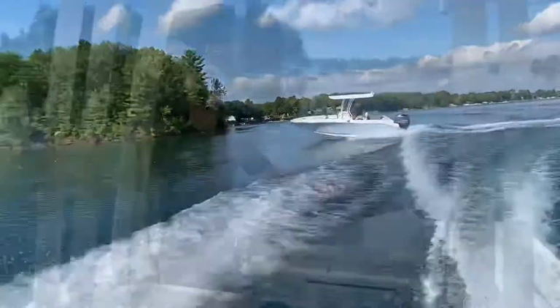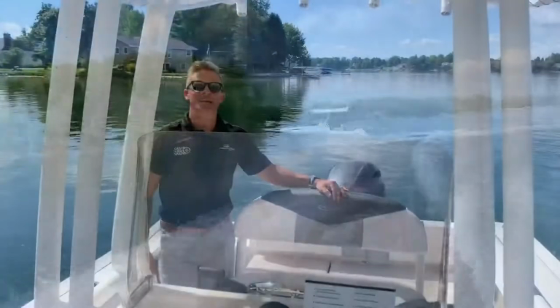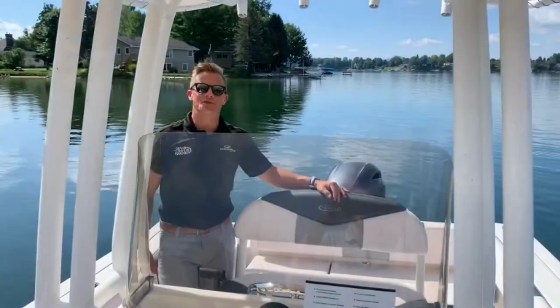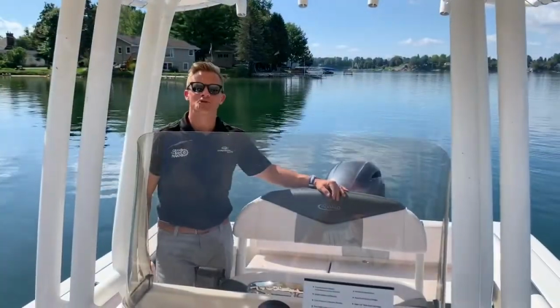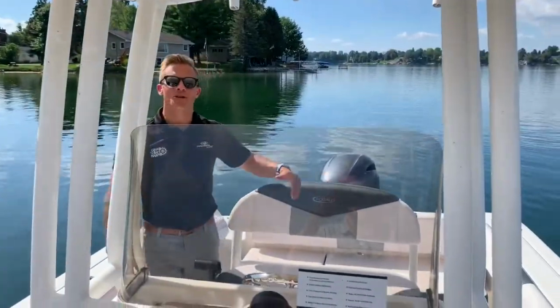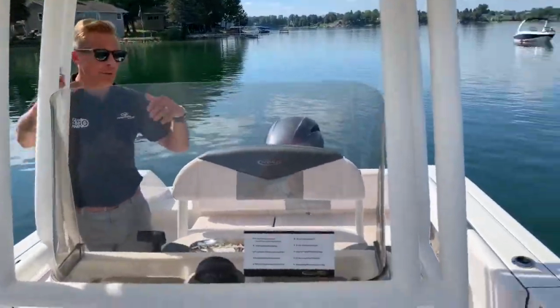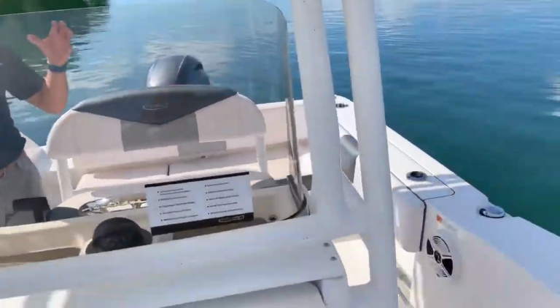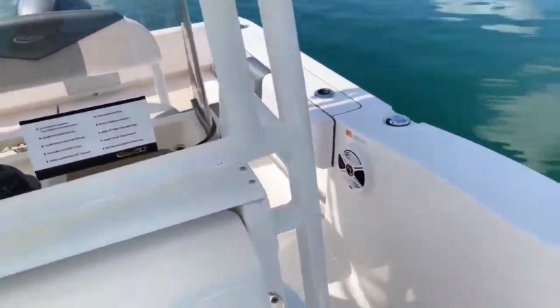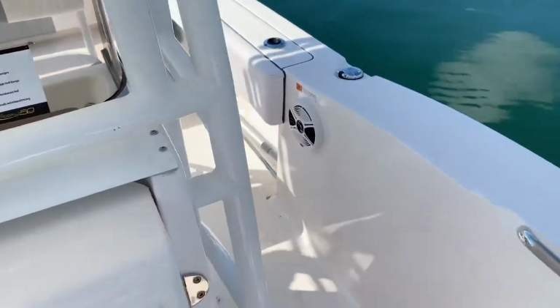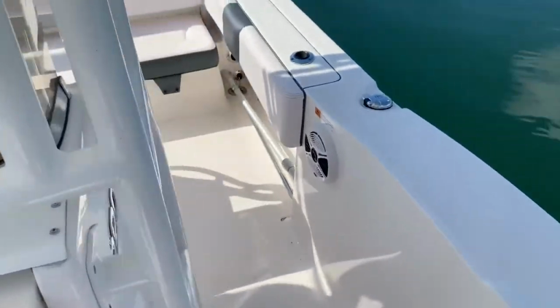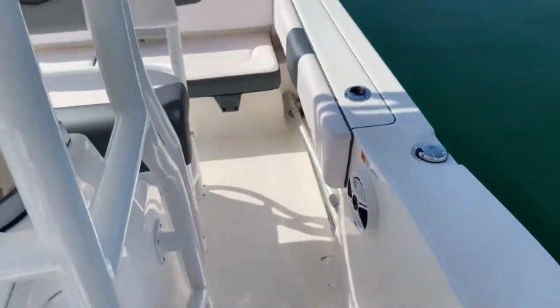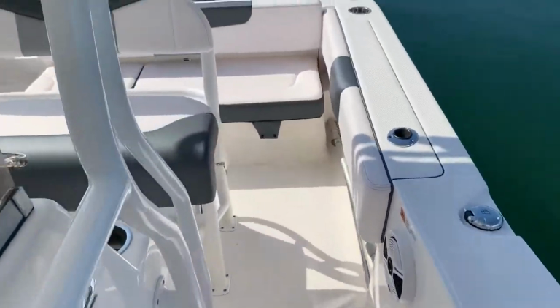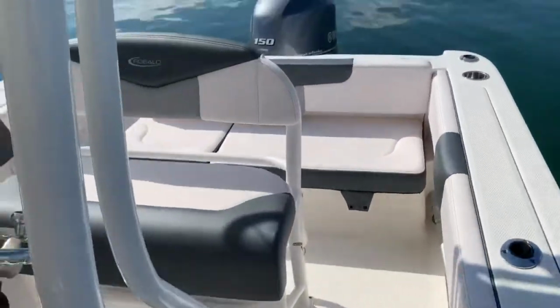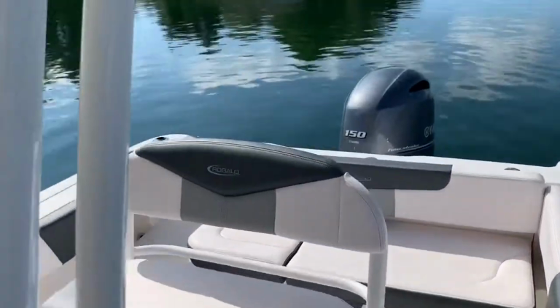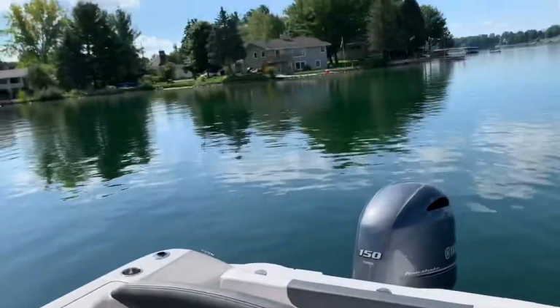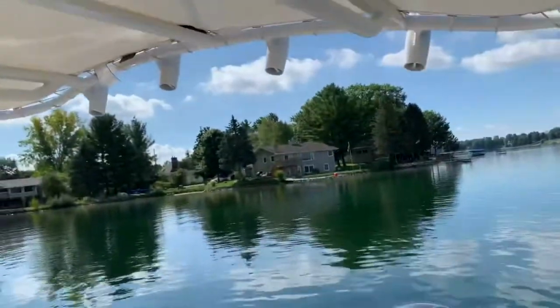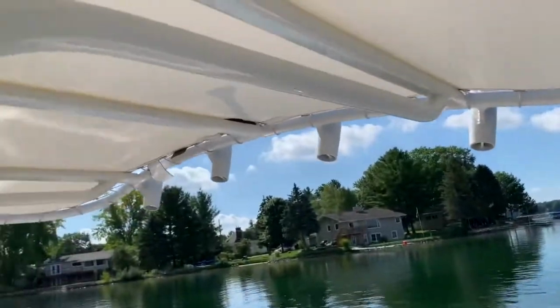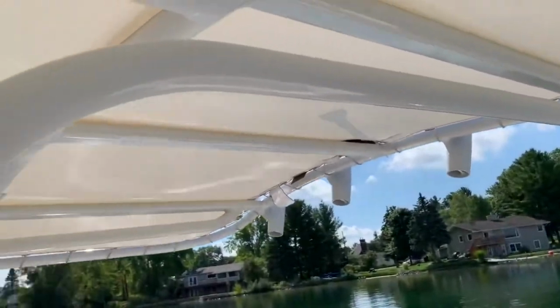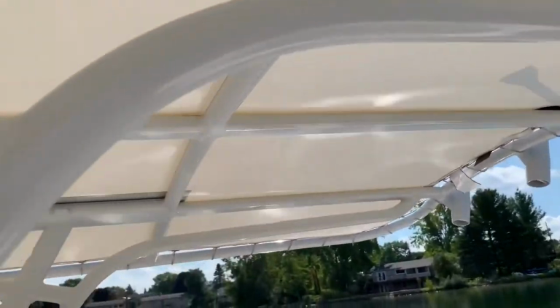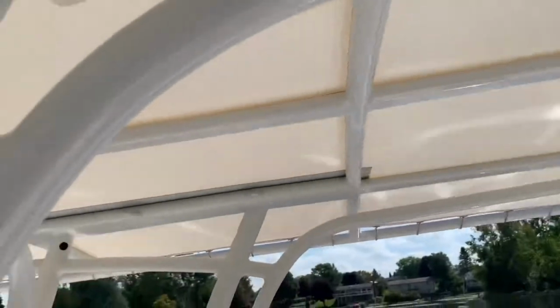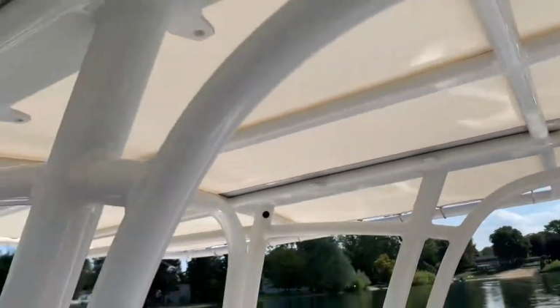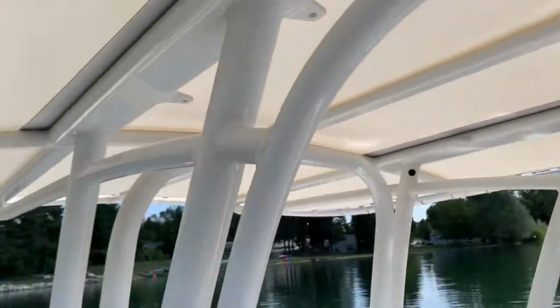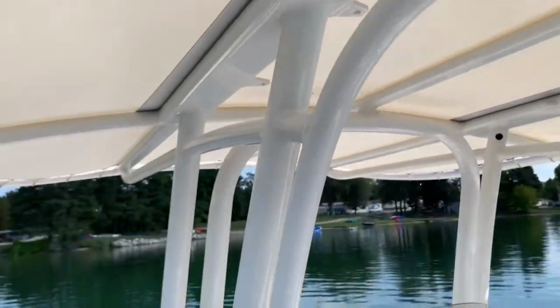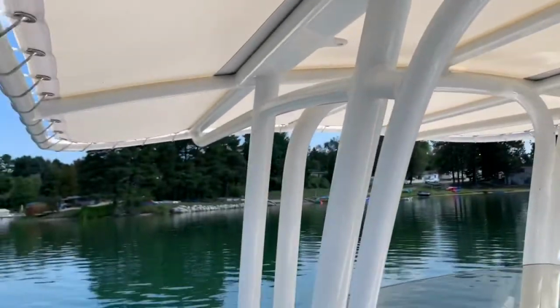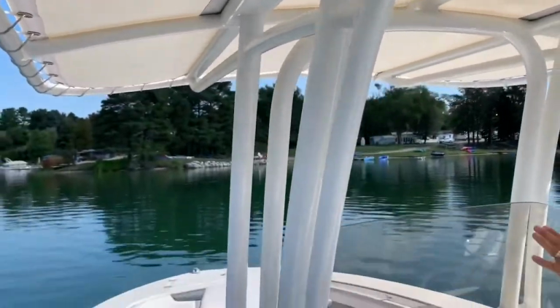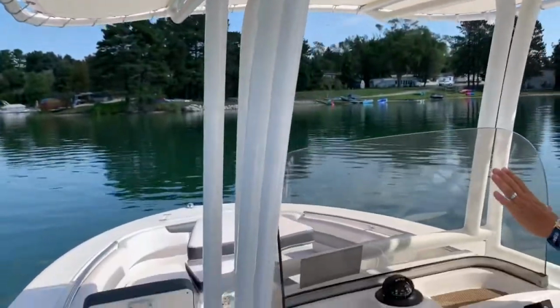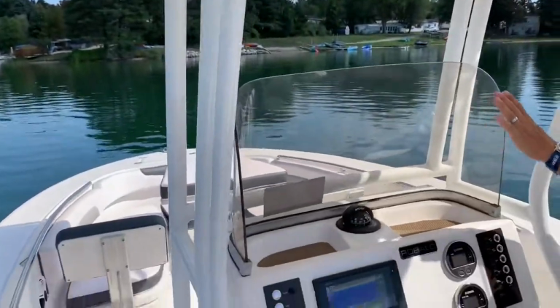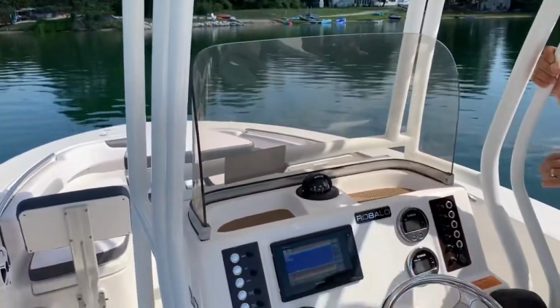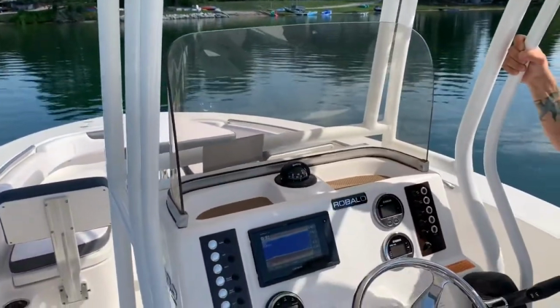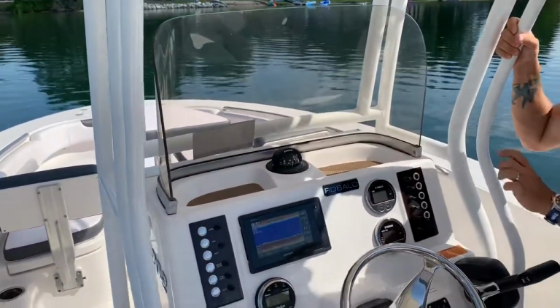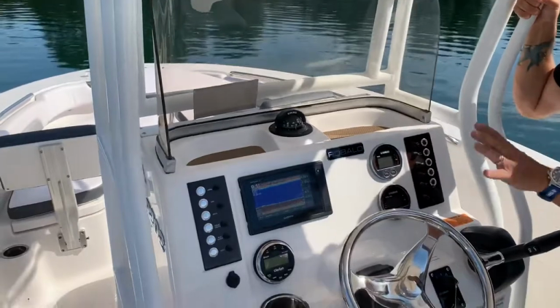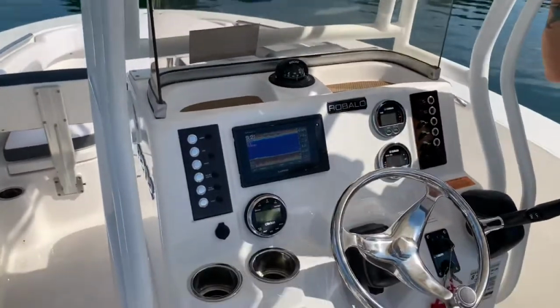On the cockpit of the 202, you'll notice that it's appointed nicely with premium features such as this t-top — powder coated with white vinyl on it. Absolutely gorgeous. Nice windscreen here to keep you out of the elements, and then a beautiful dash.